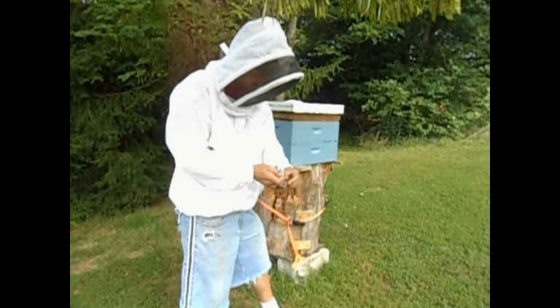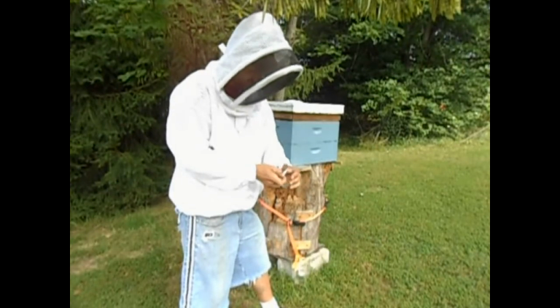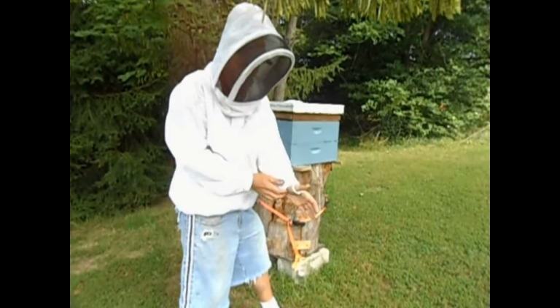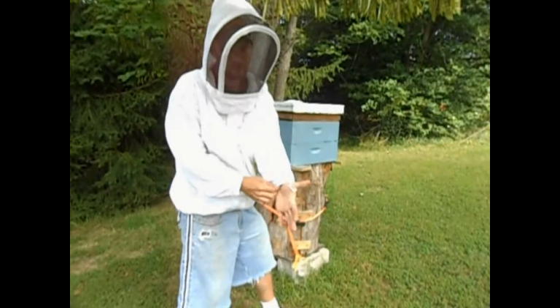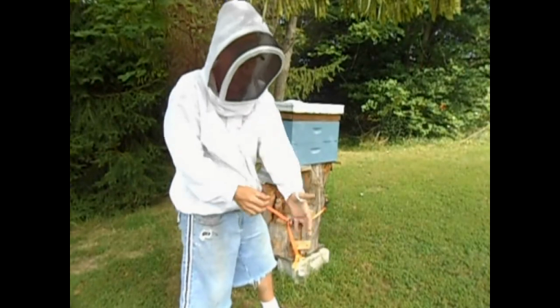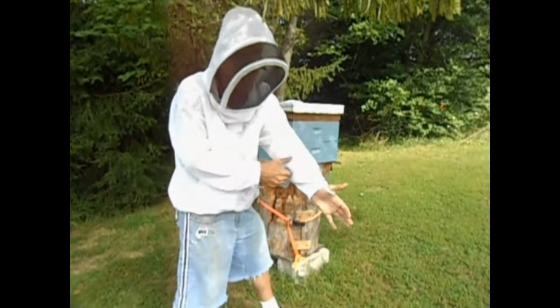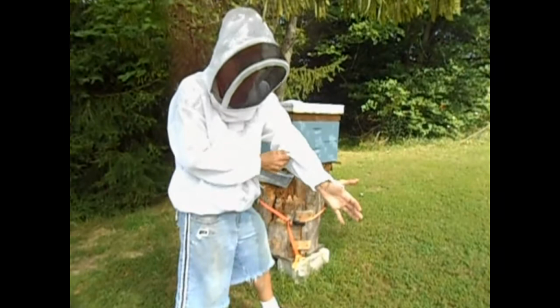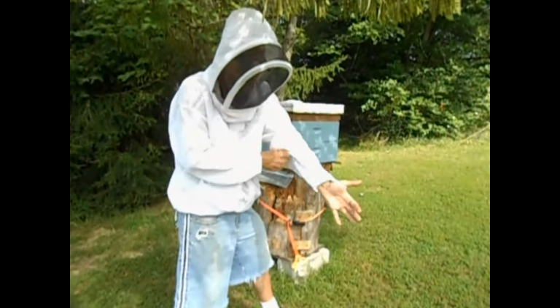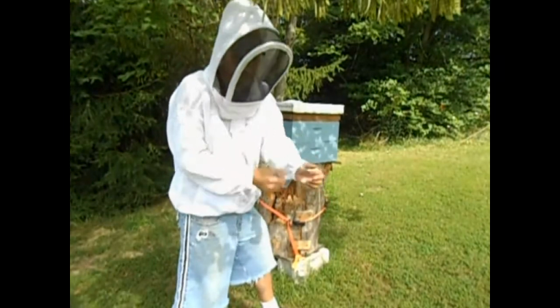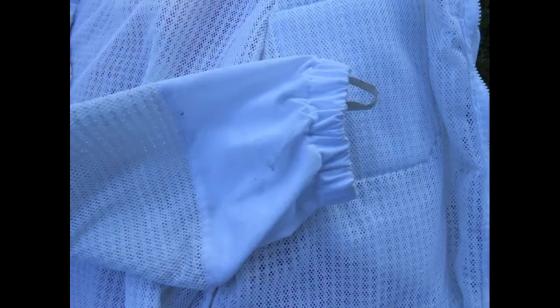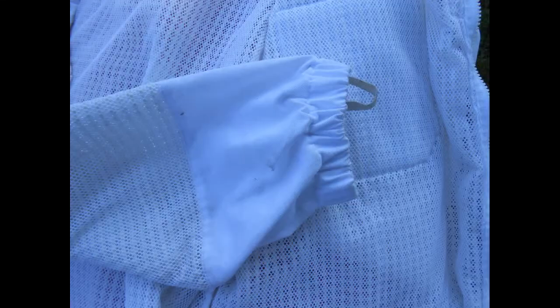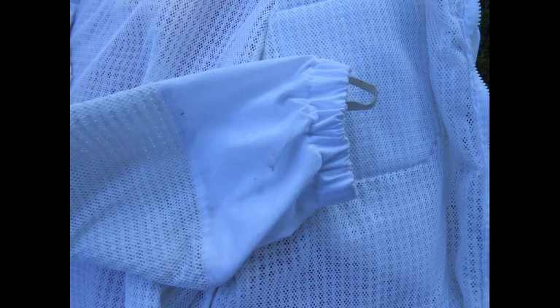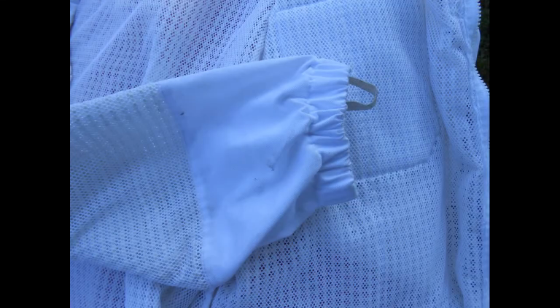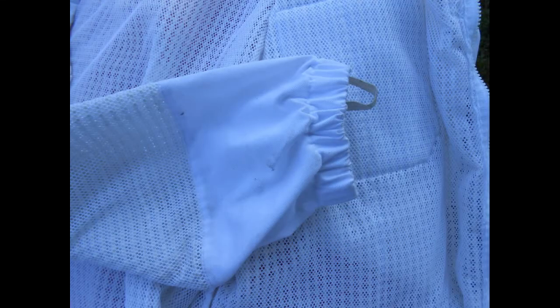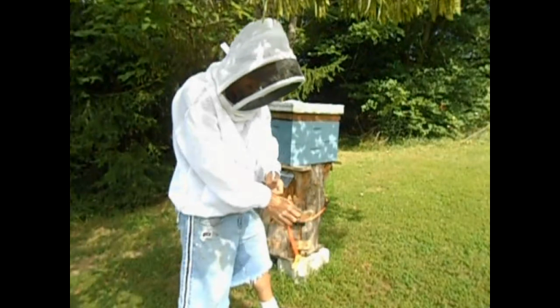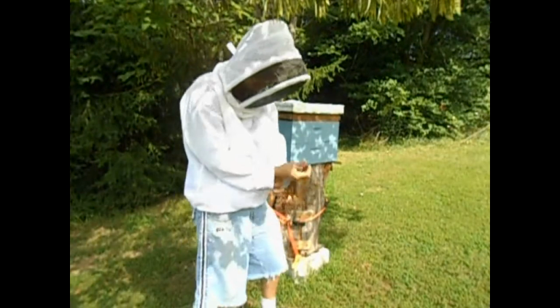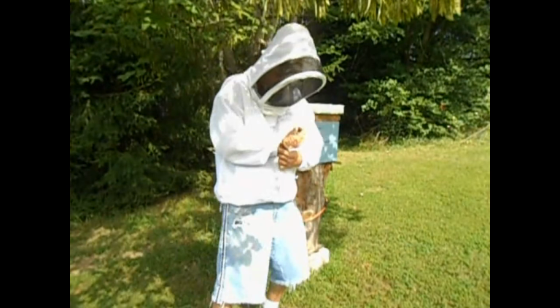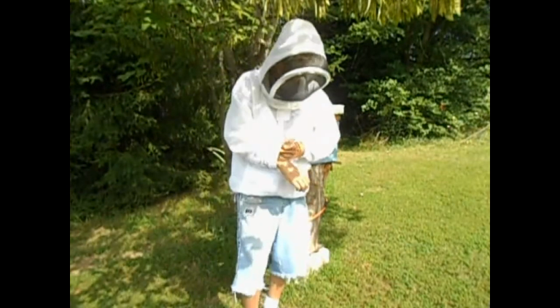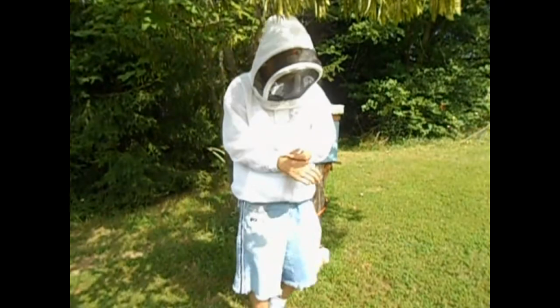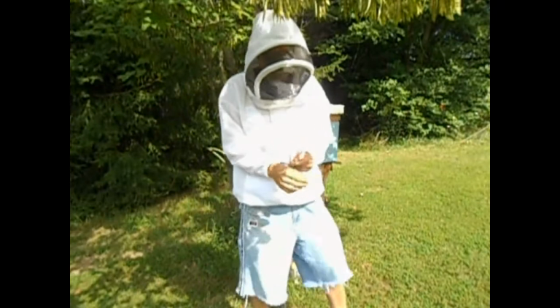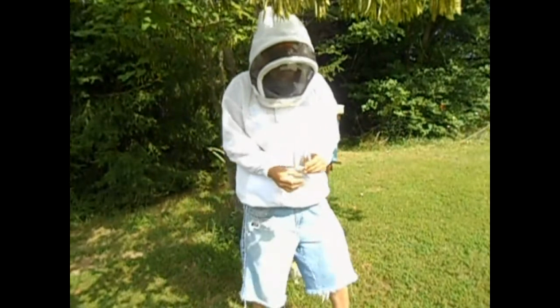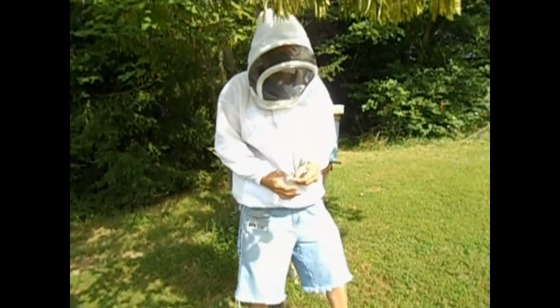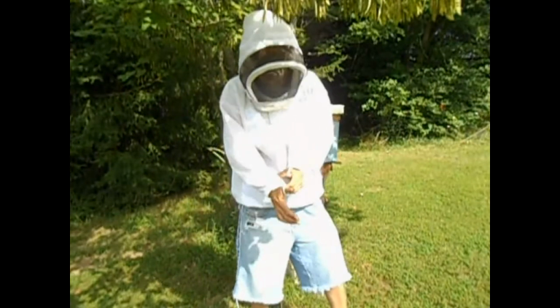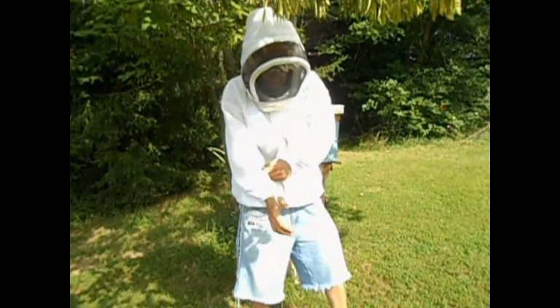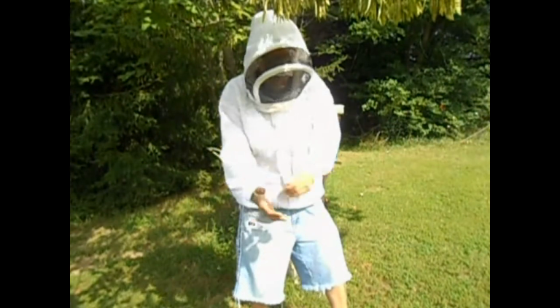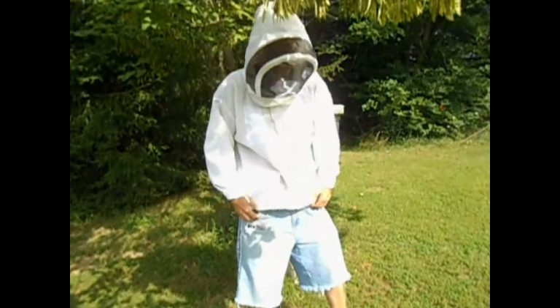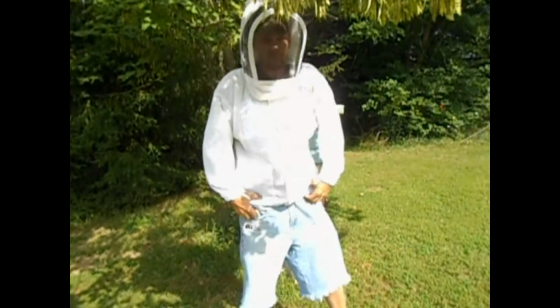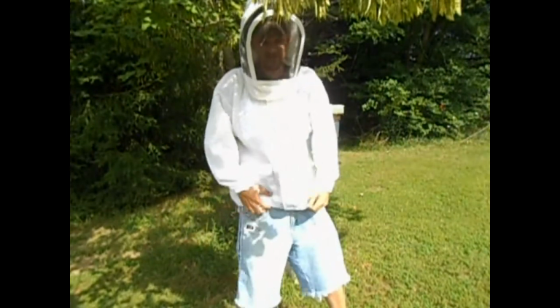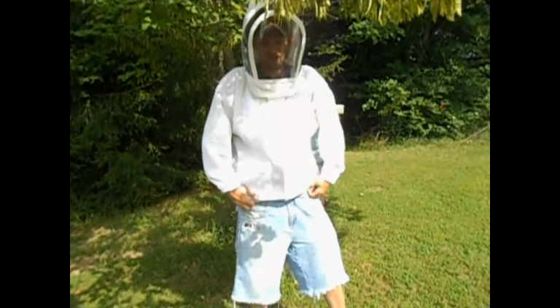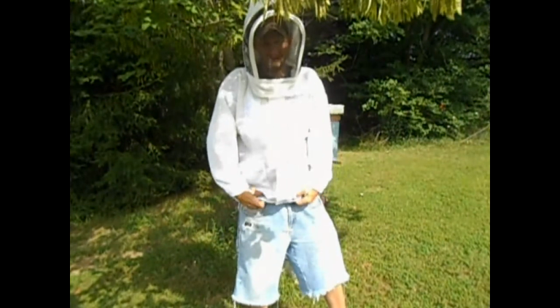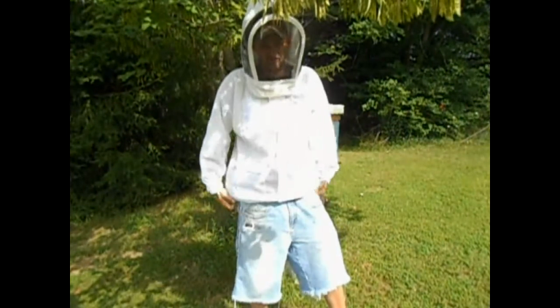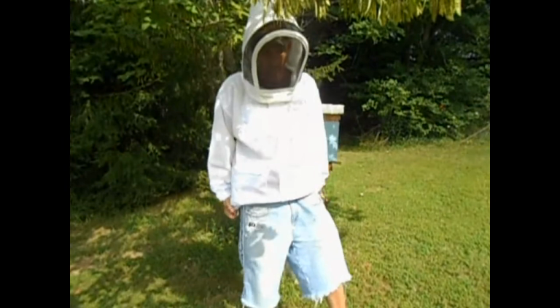It's got thumb holes to keep your sleeves from pulling up — I really like that. And there's nice strong elastic around the bottom.